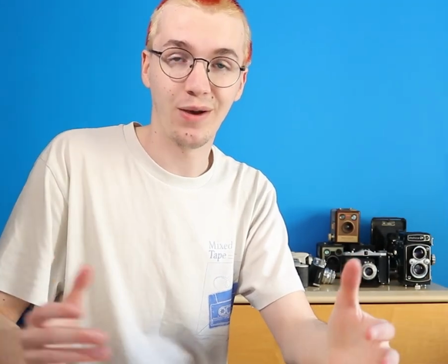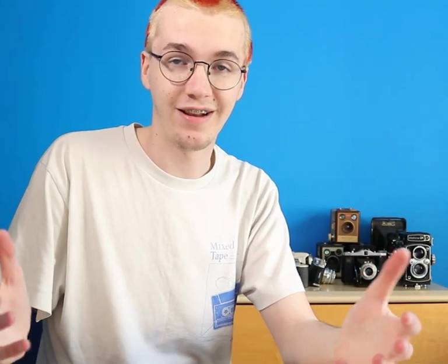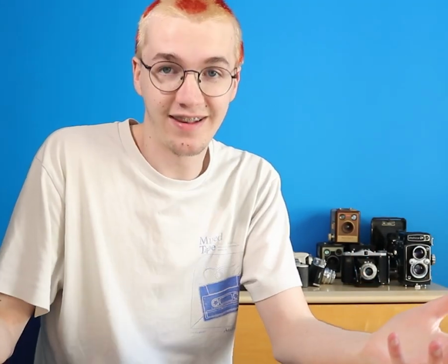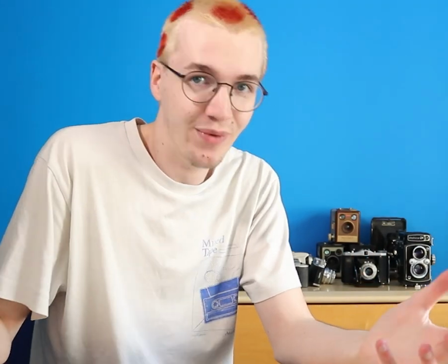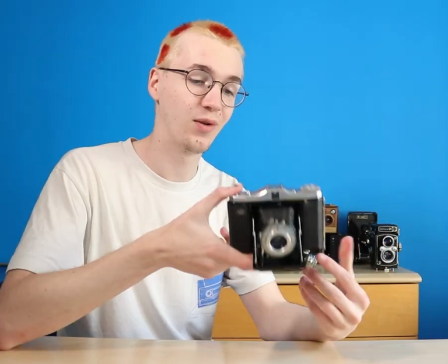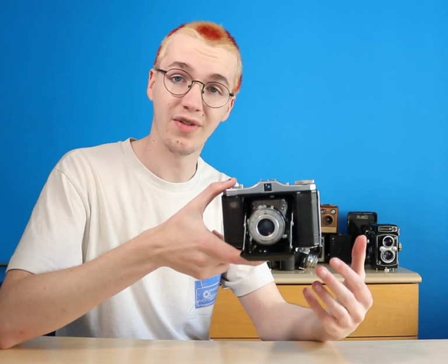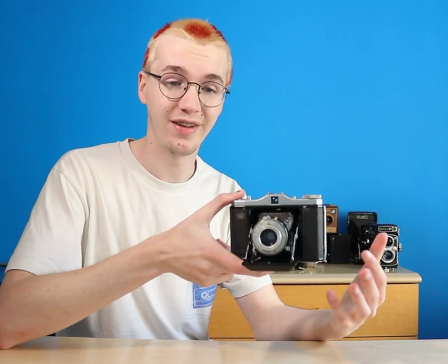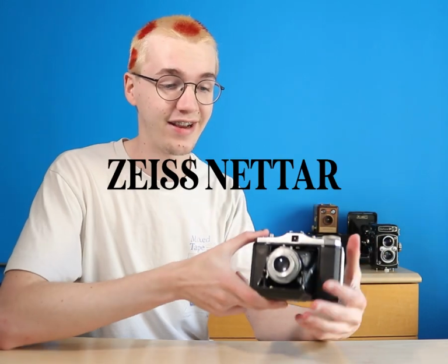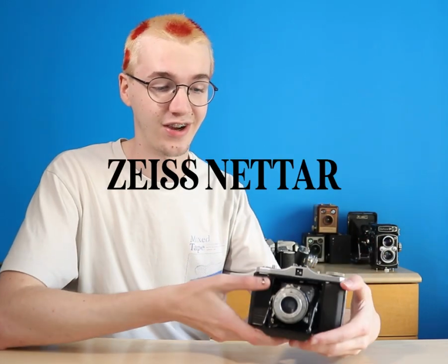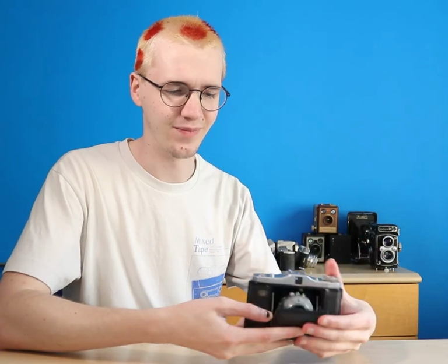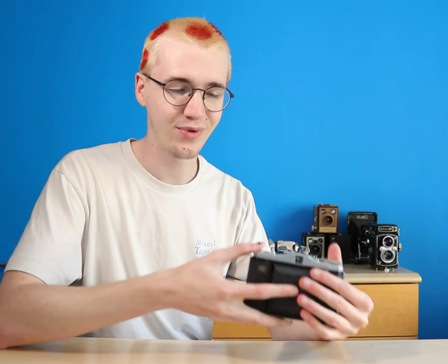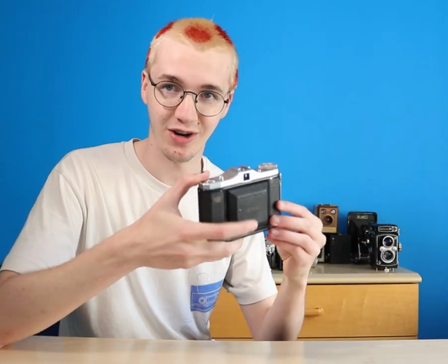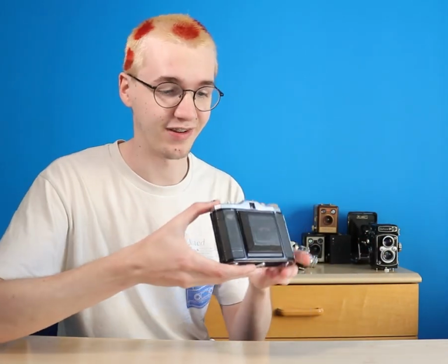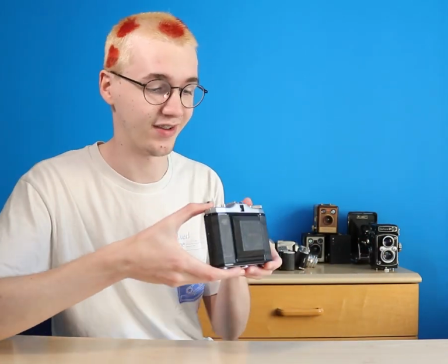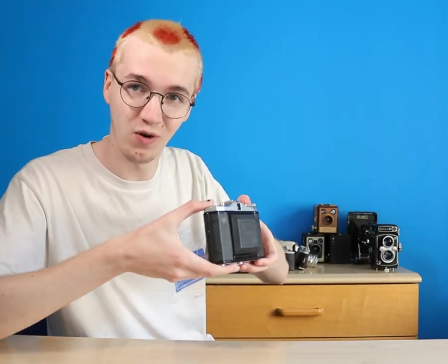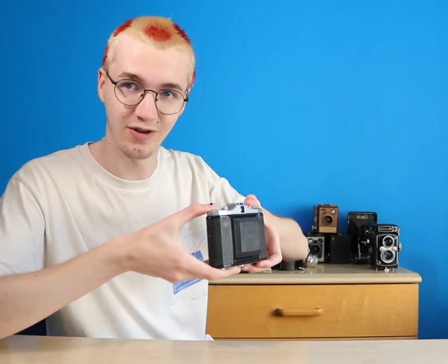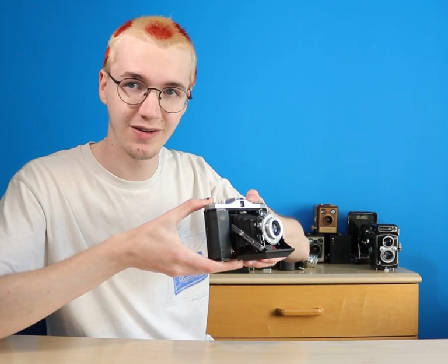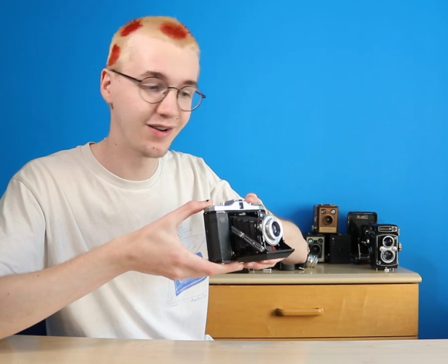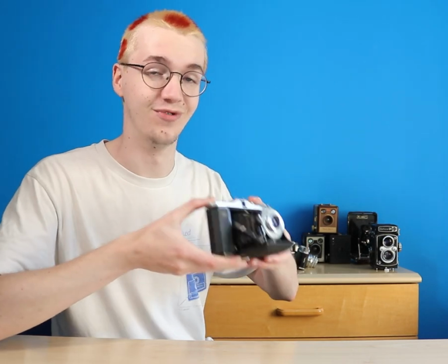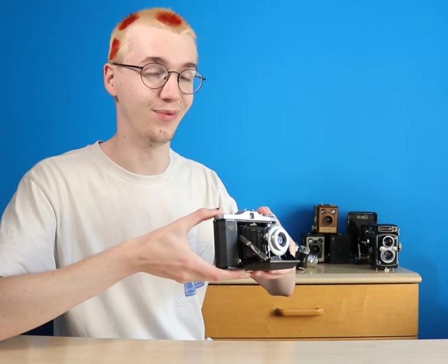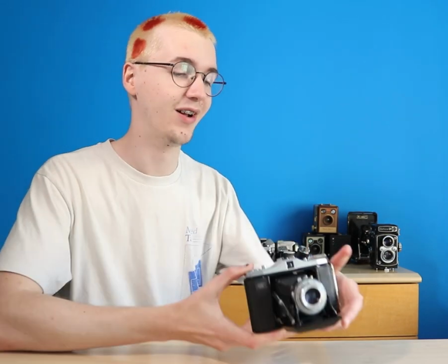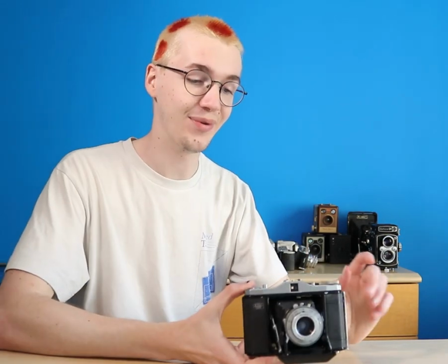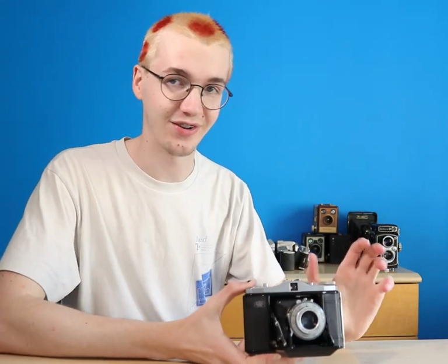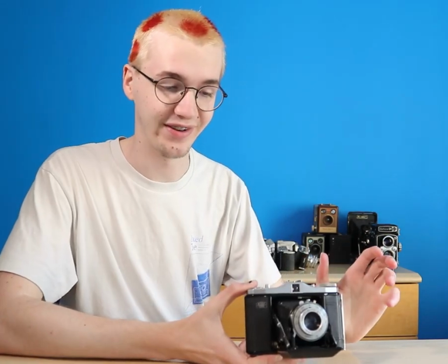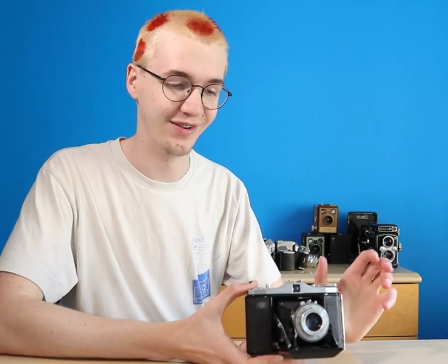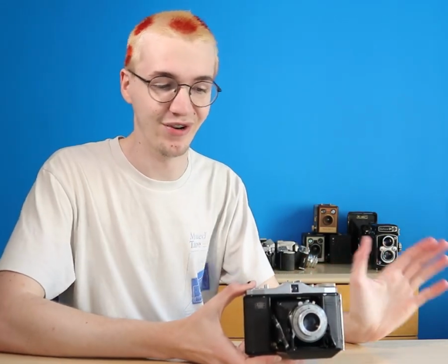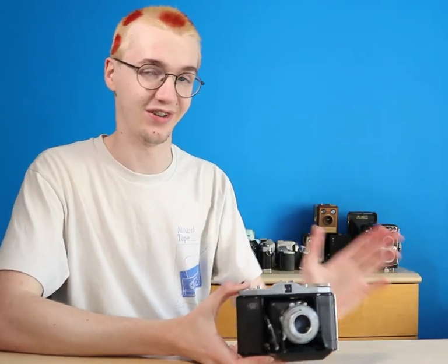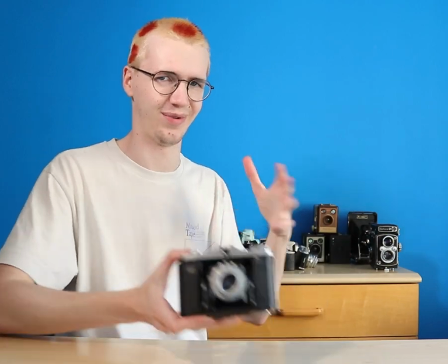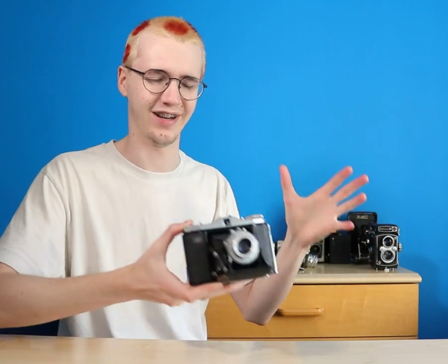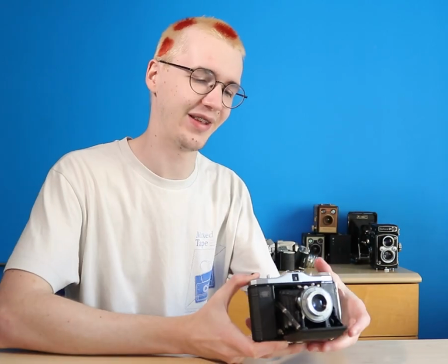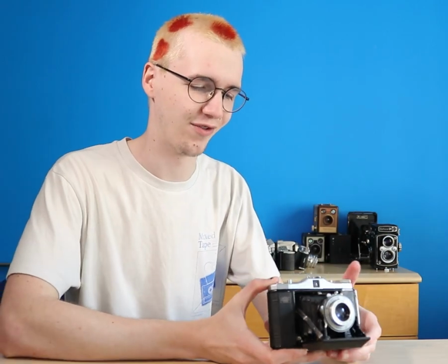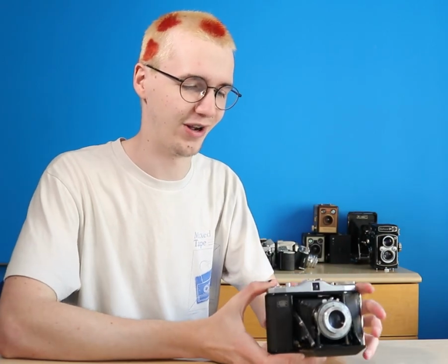Now here's the rest of them. I'll start off with the Zeiss Natar, a new camera I very recently got. It's actually a full camera. I do actually want to start using this a lot but I've only just got it, so that's why it's in the shelf clutter pile.